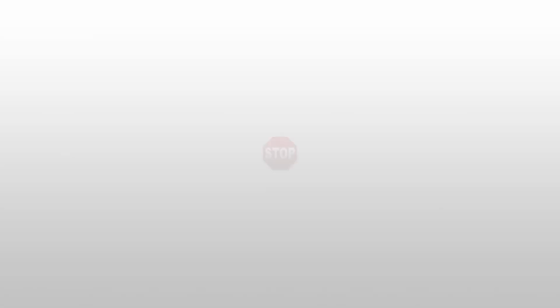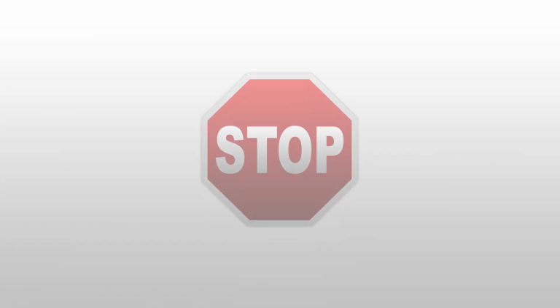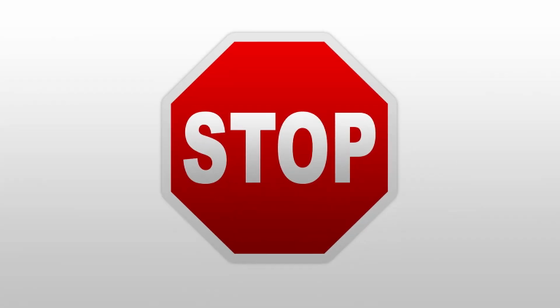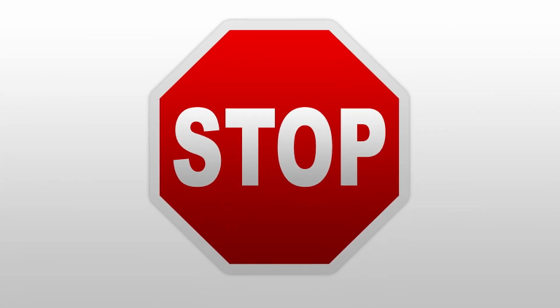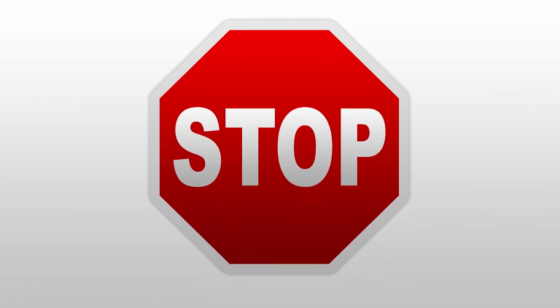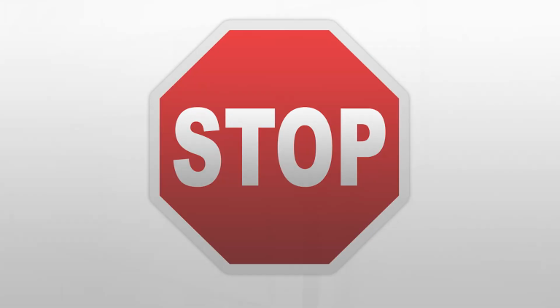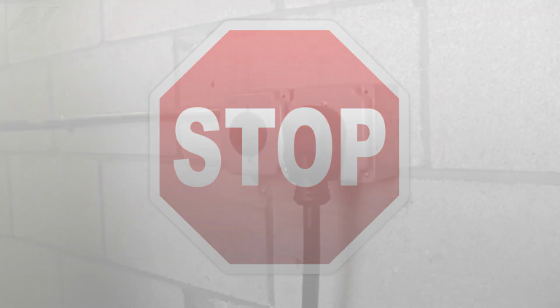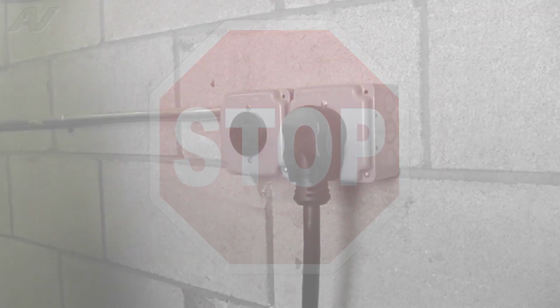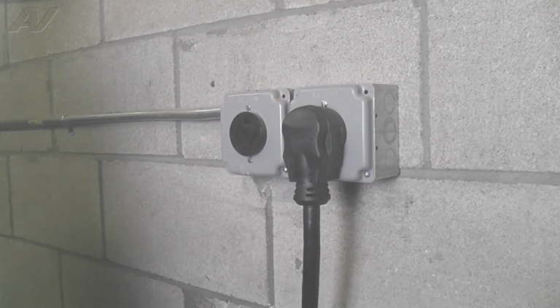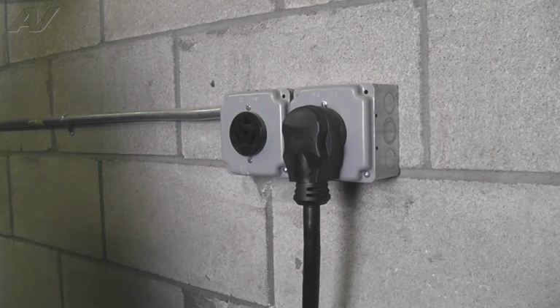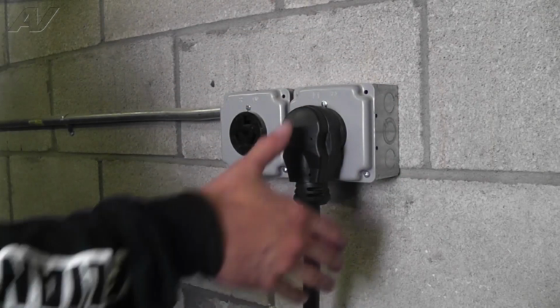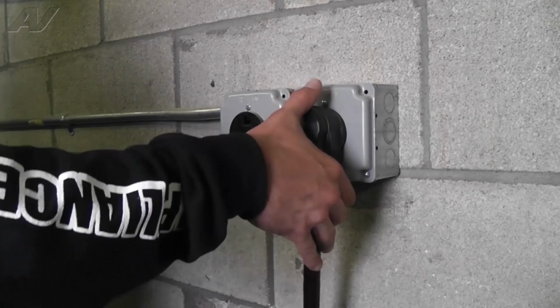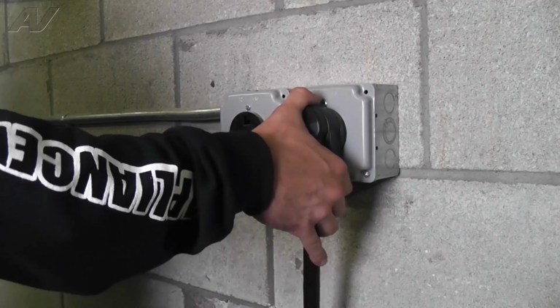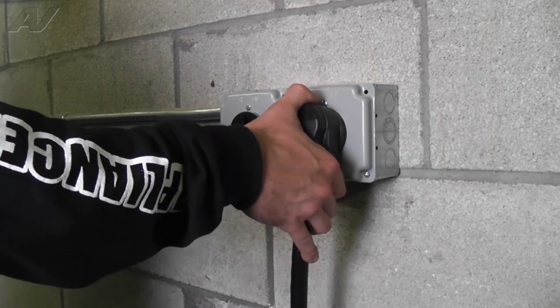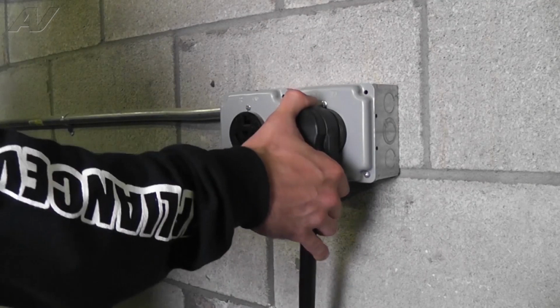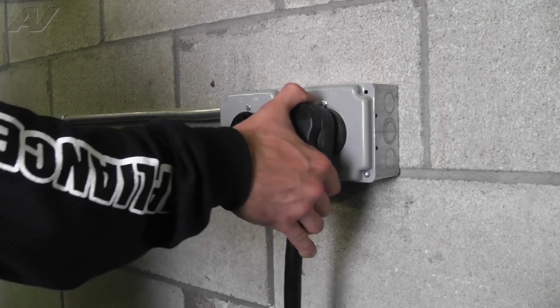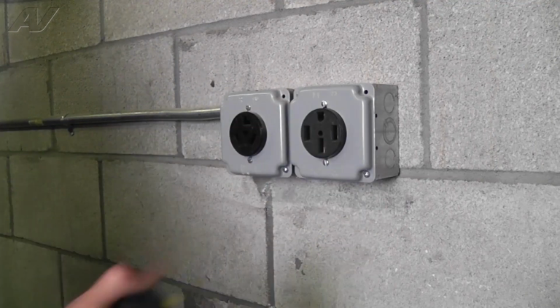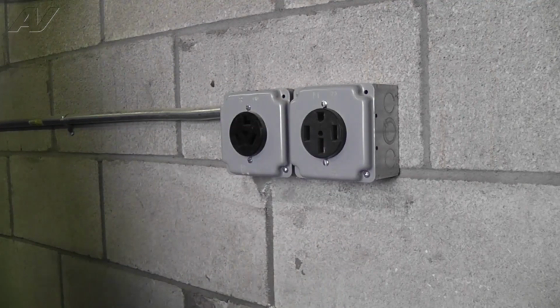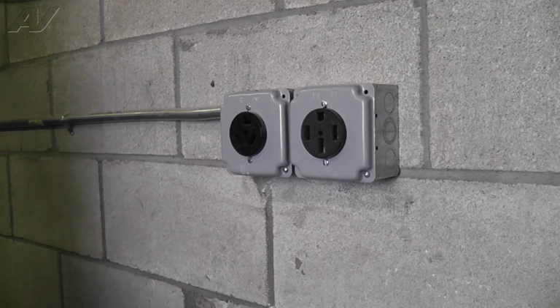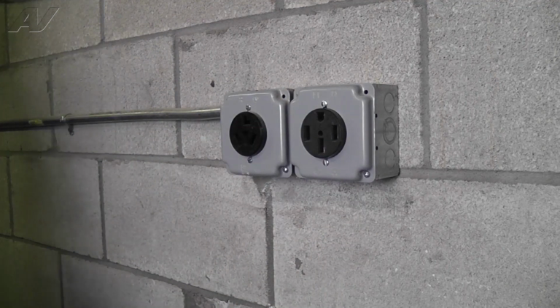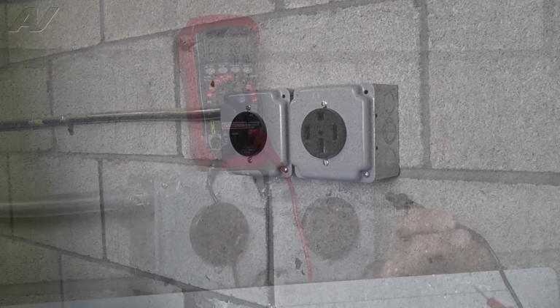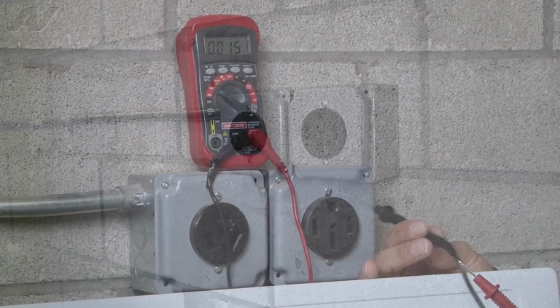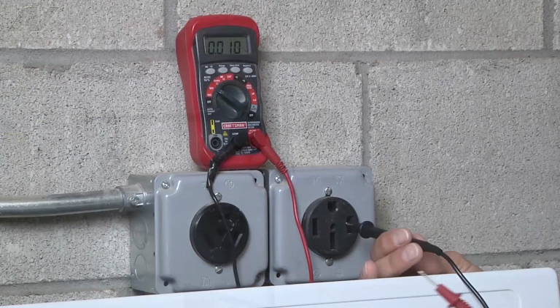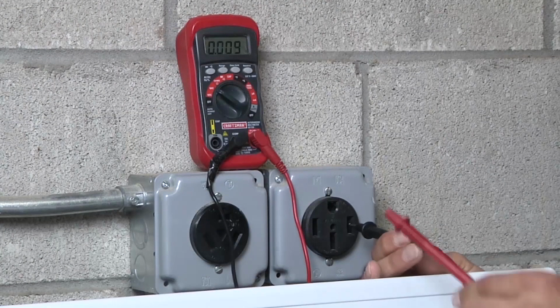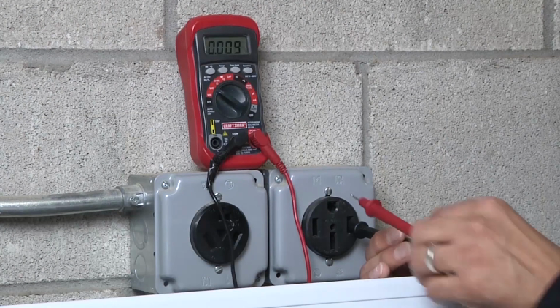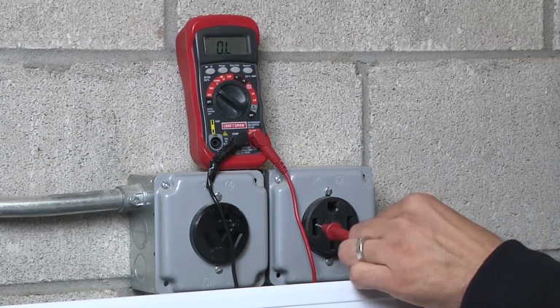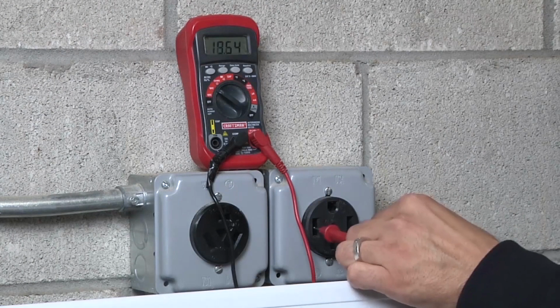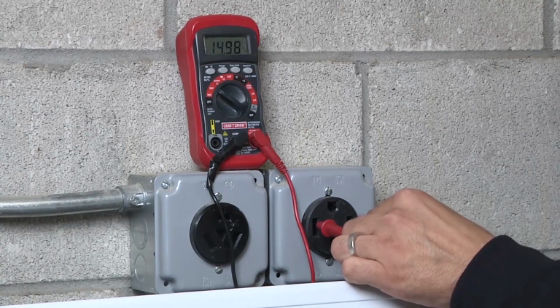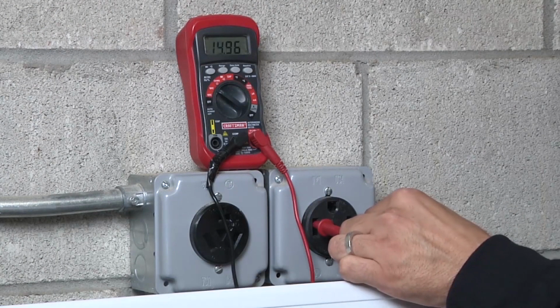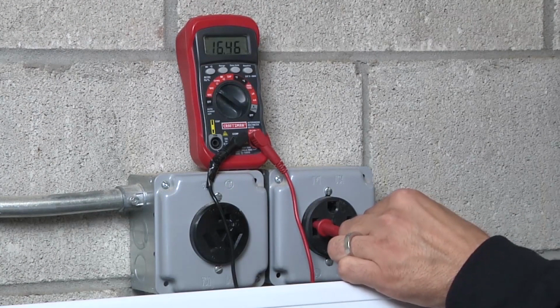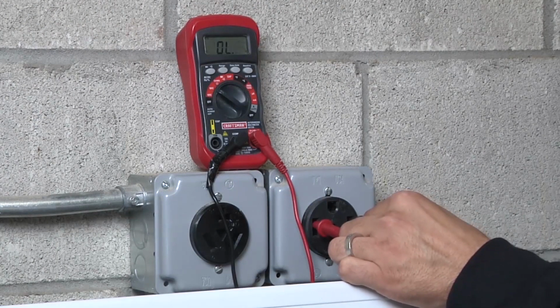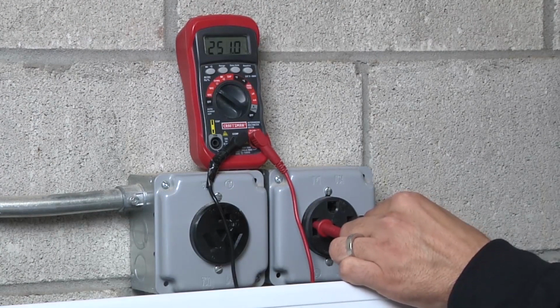Stop! Before beginning any repair, always be sure to disconnect the power to the appliance. It is also recommended to test the outlet for the proper voltage.